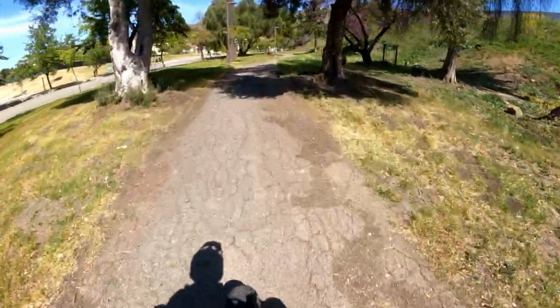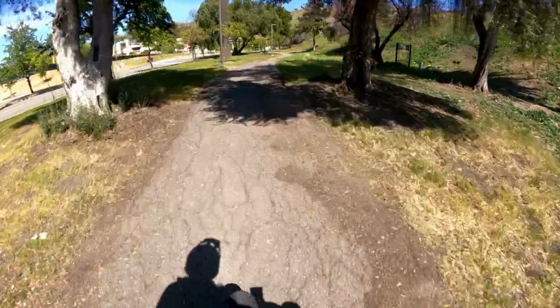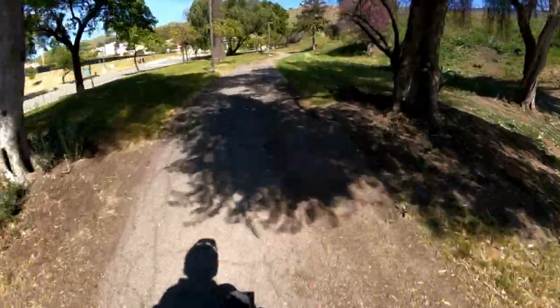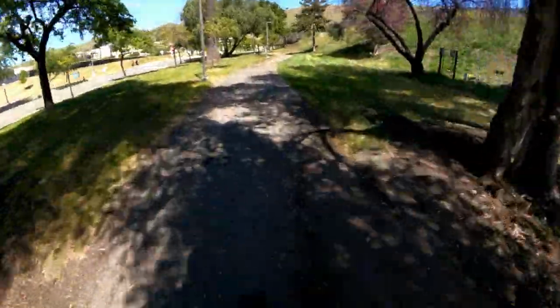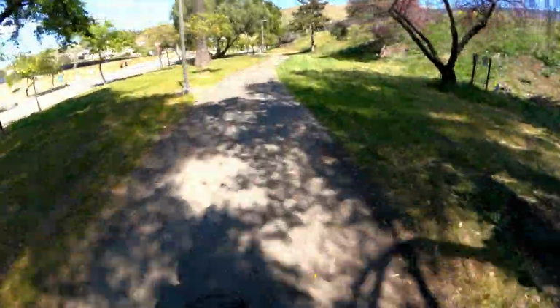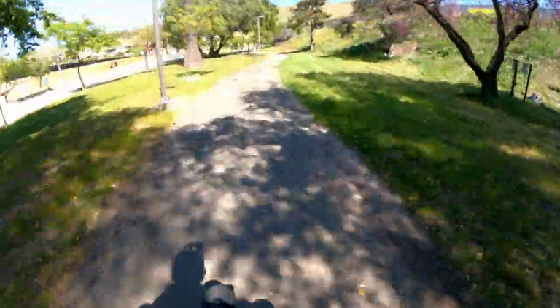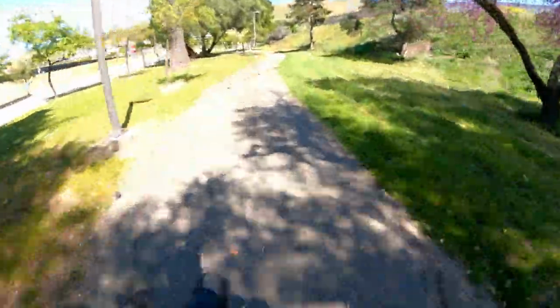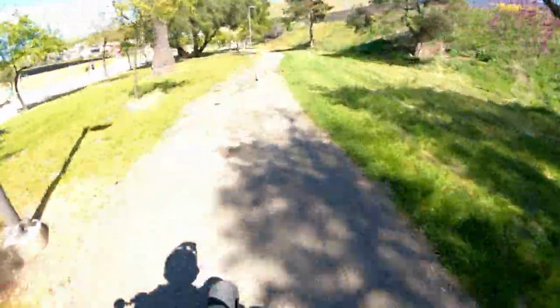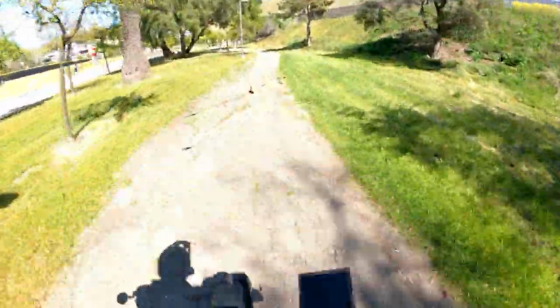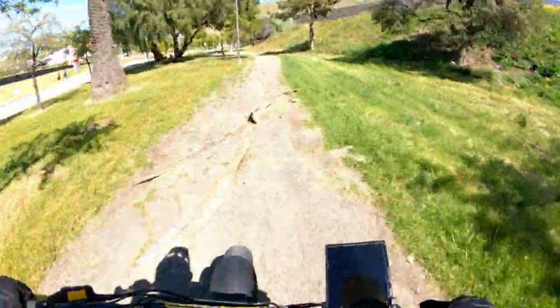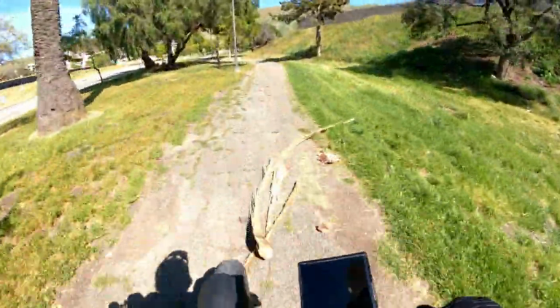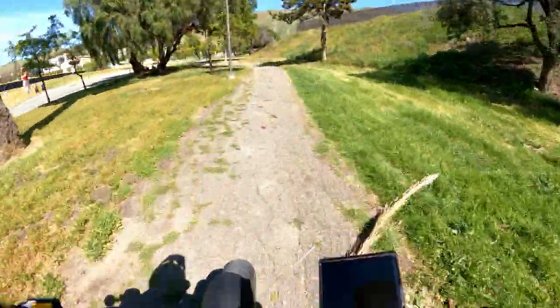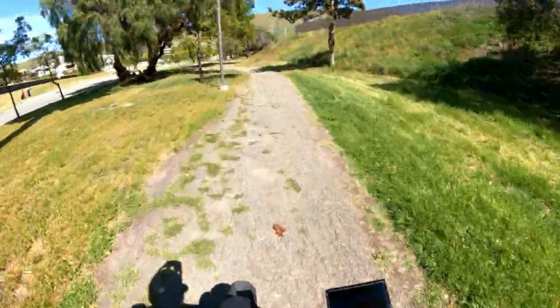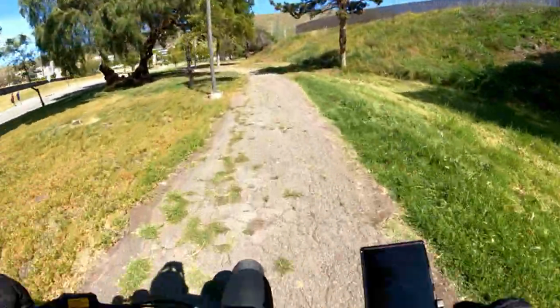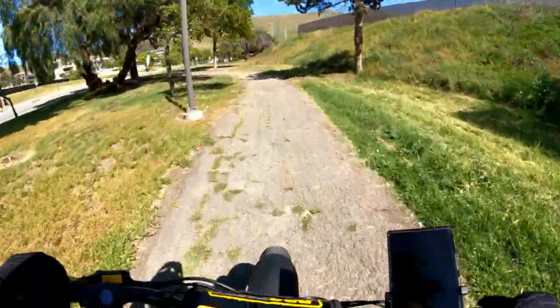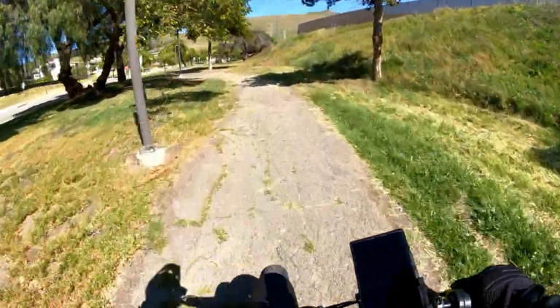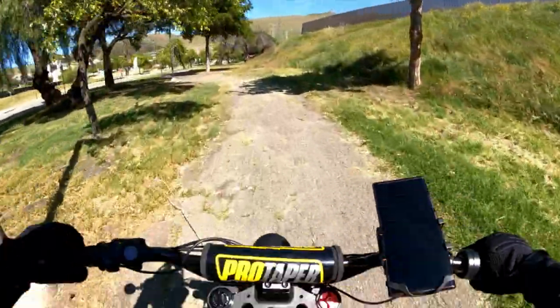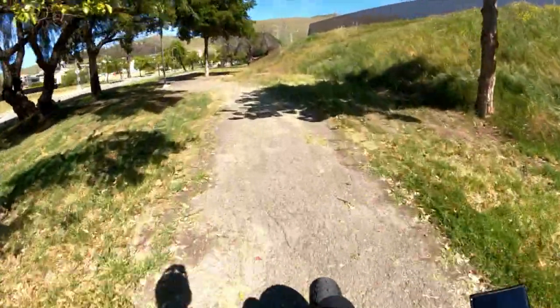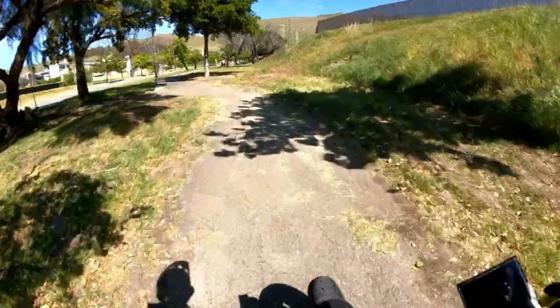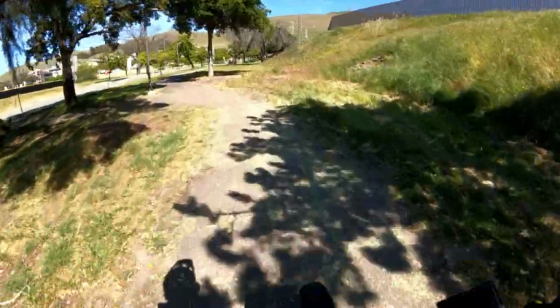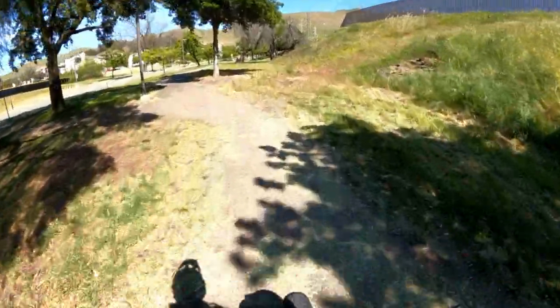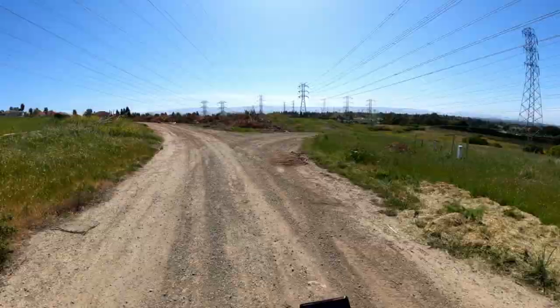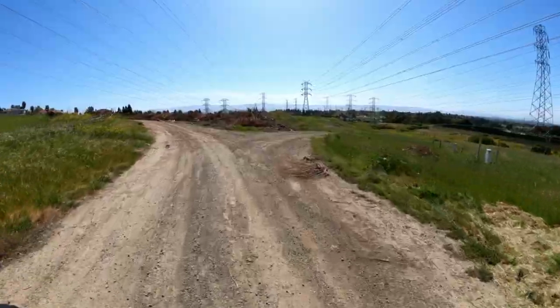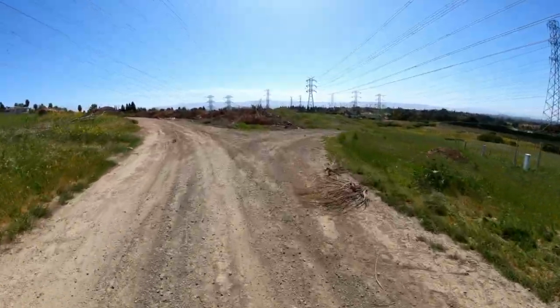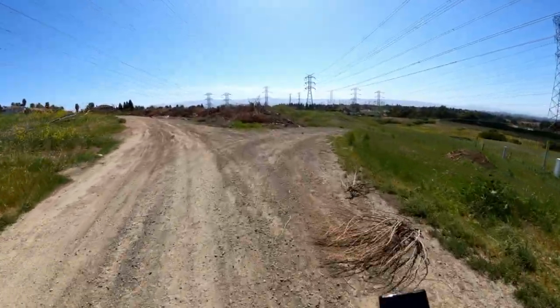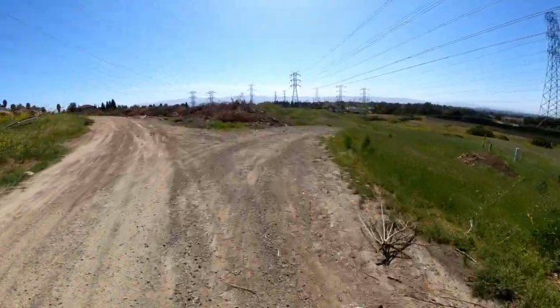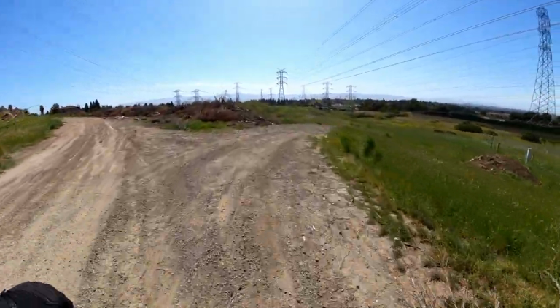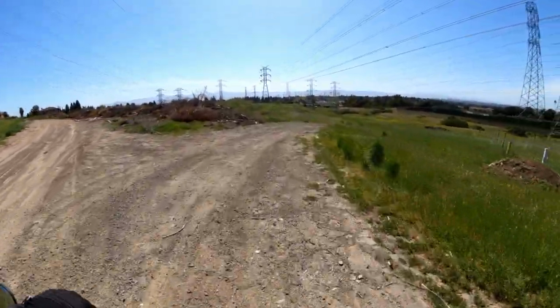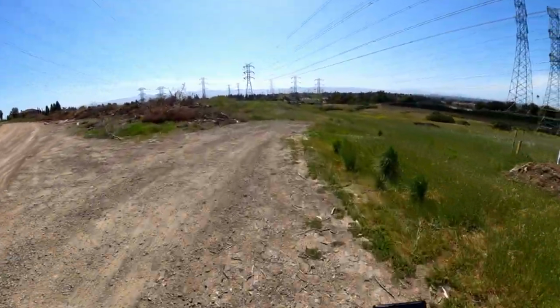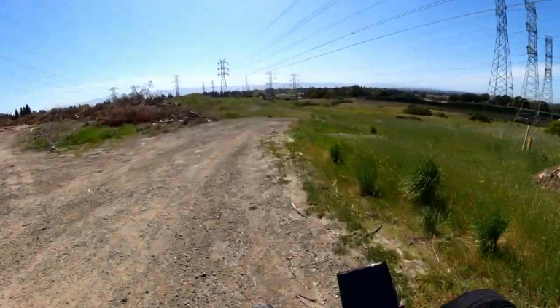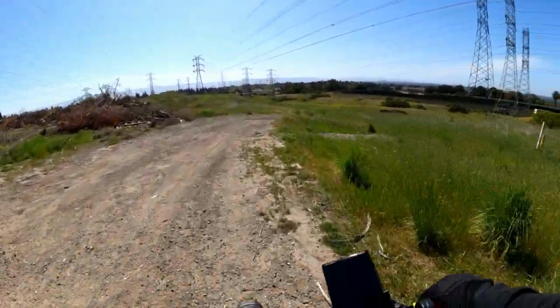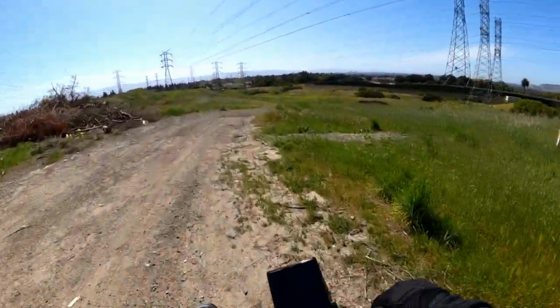Really testing out the suspension right now hitting these bumps. Damn, there are a lot of squirrels here!